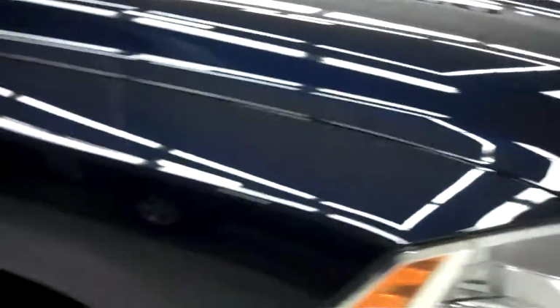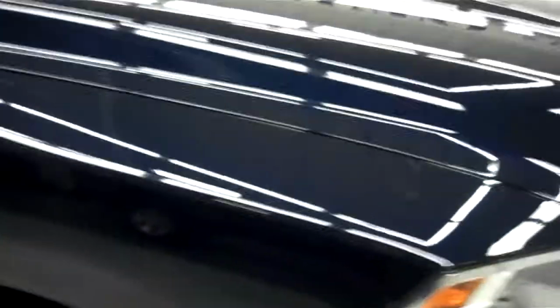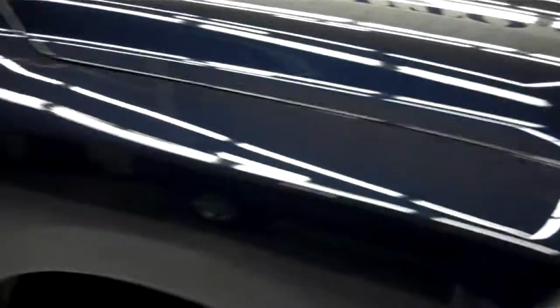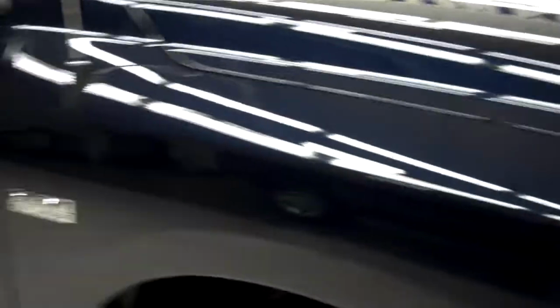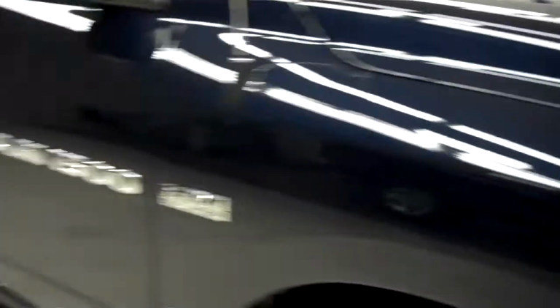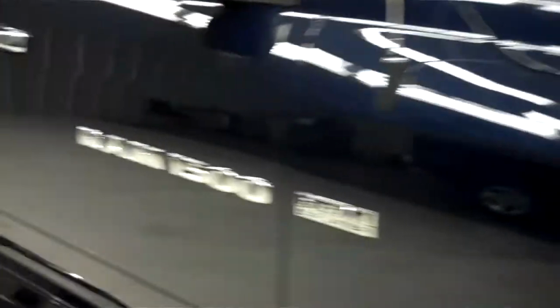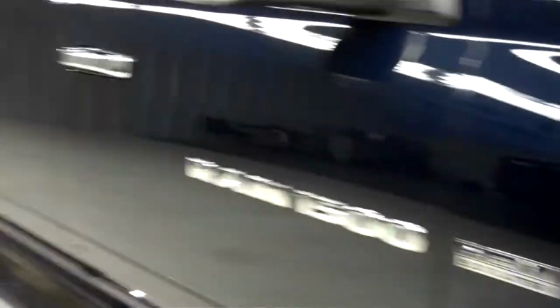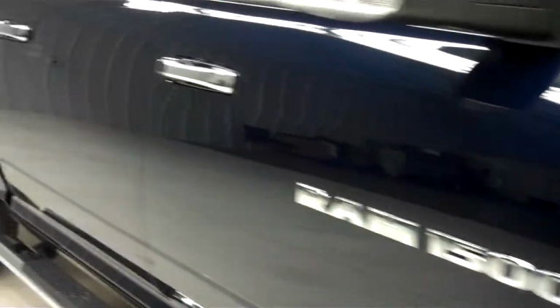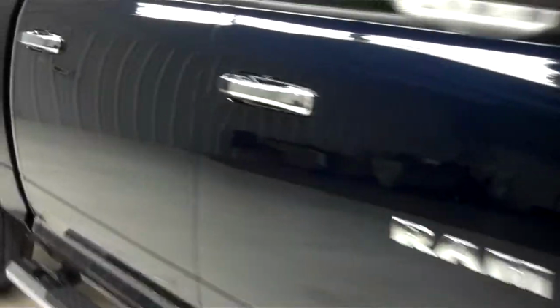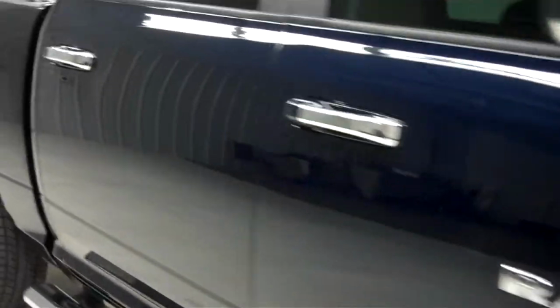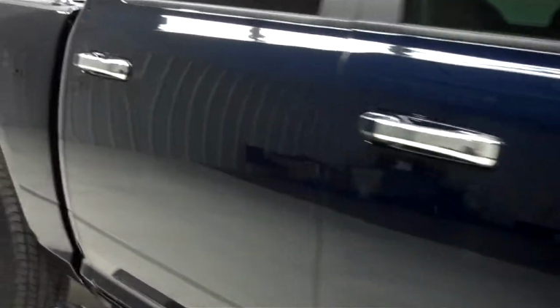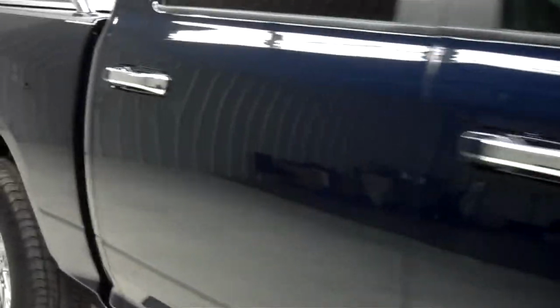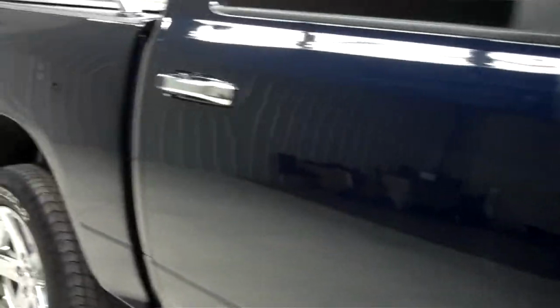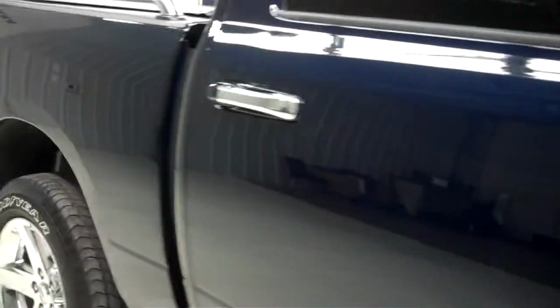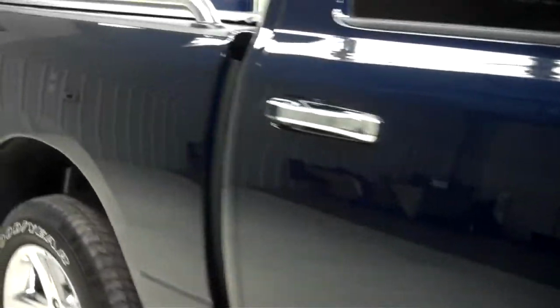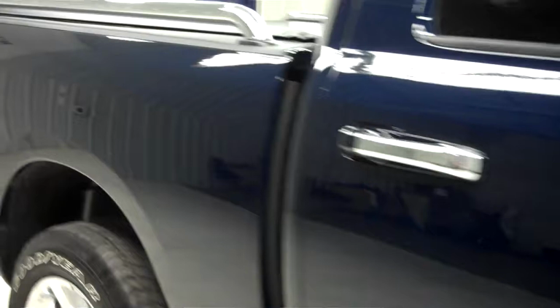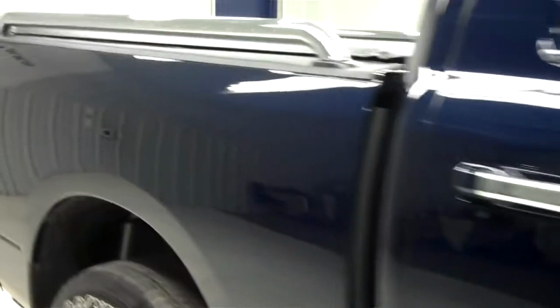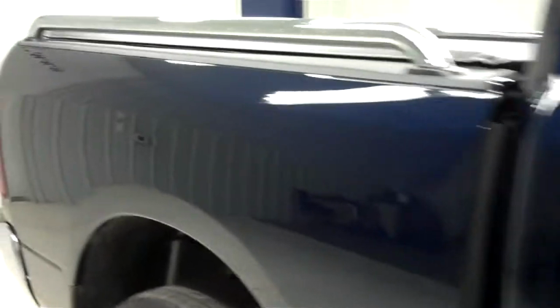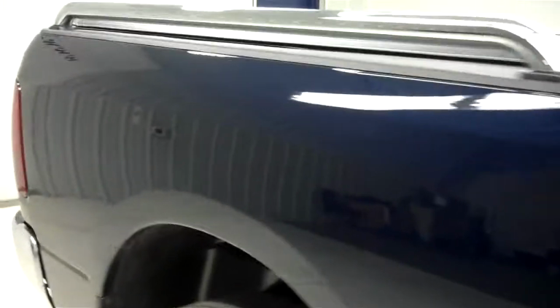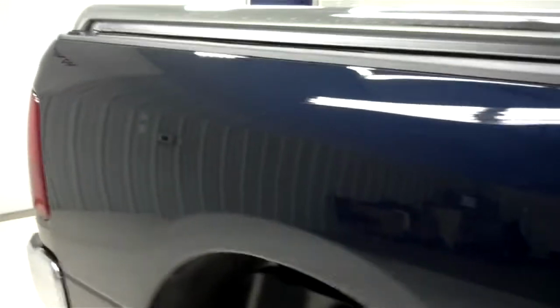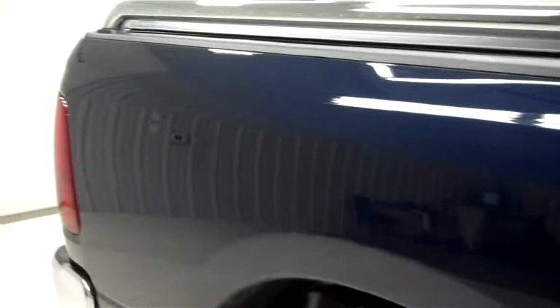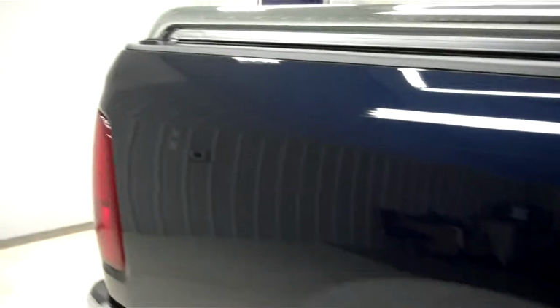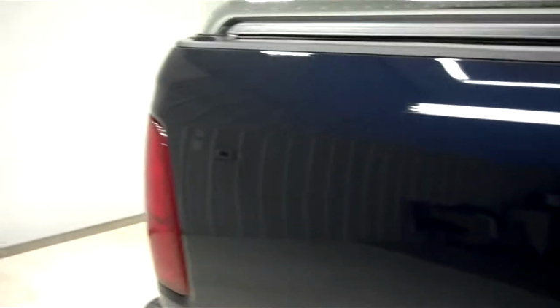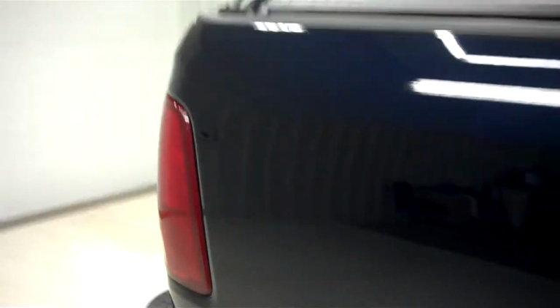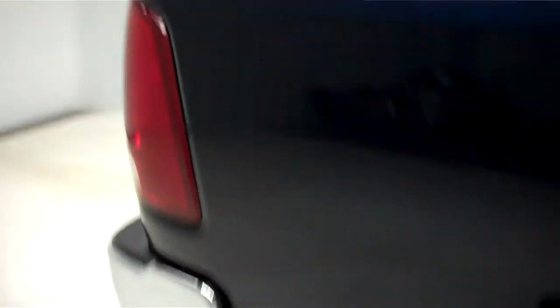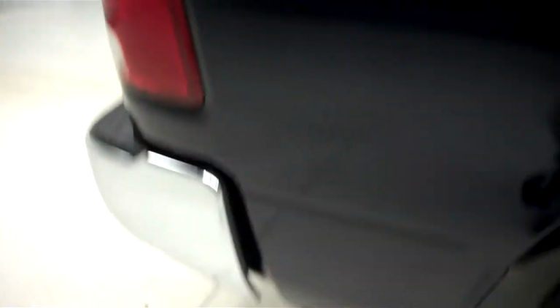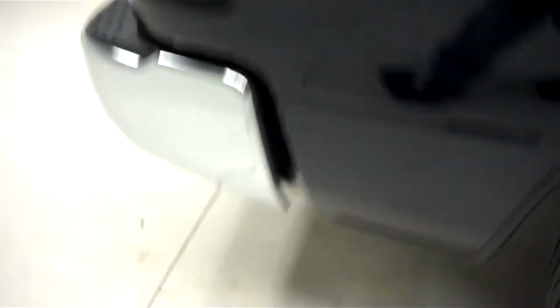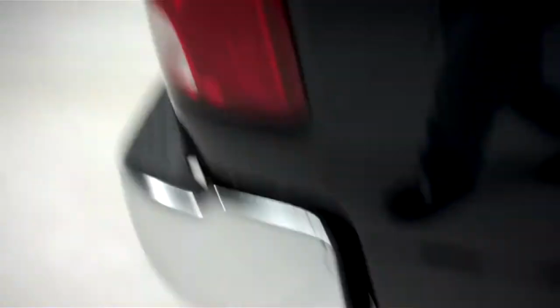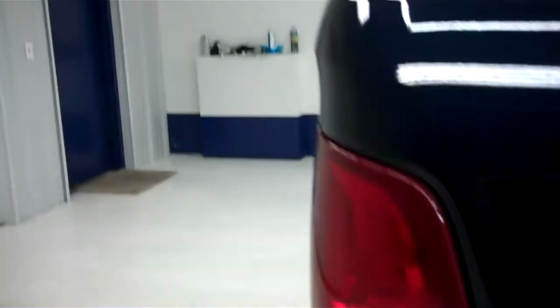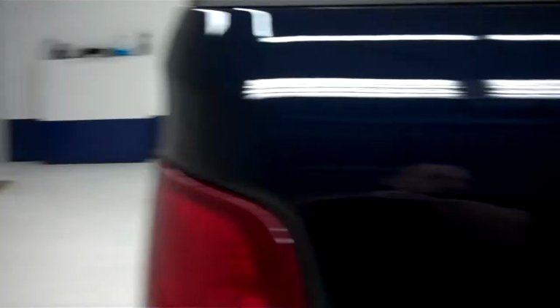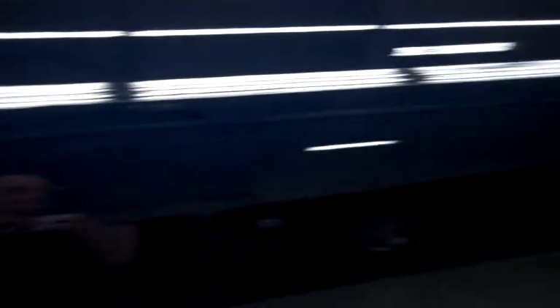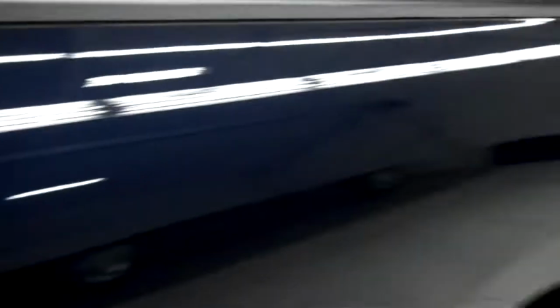Color is true blue. Paint is very clean and reflective. Body is in great condition, no dings or dents on this side of the vehicle.